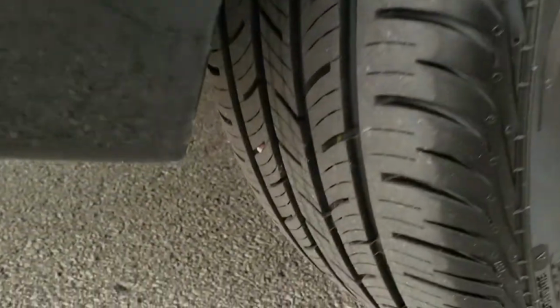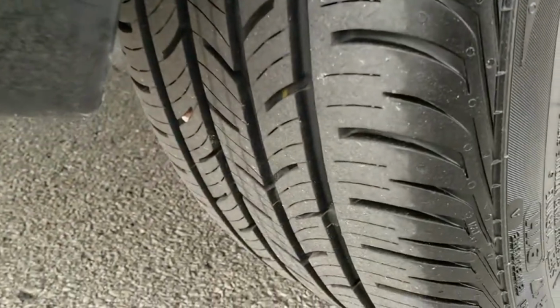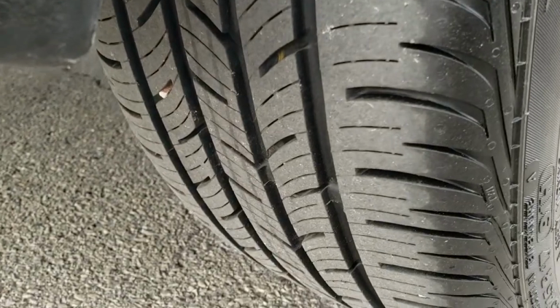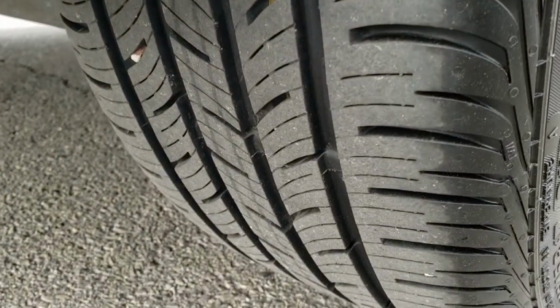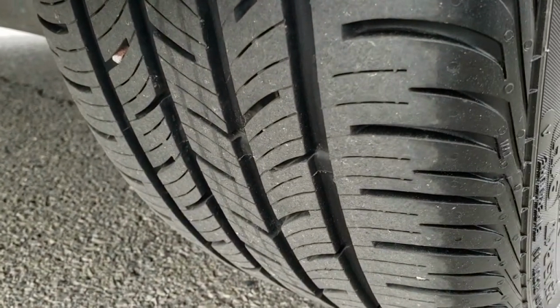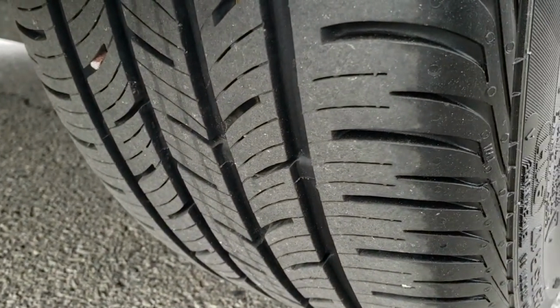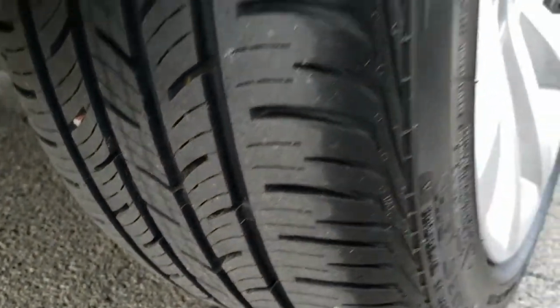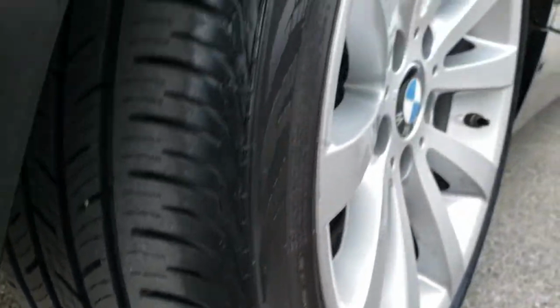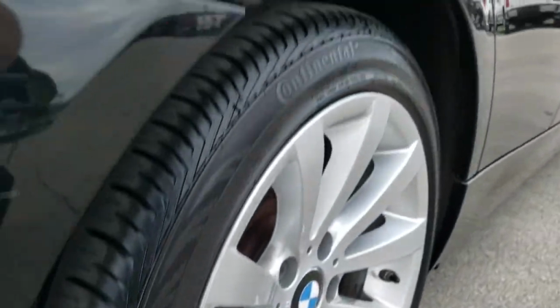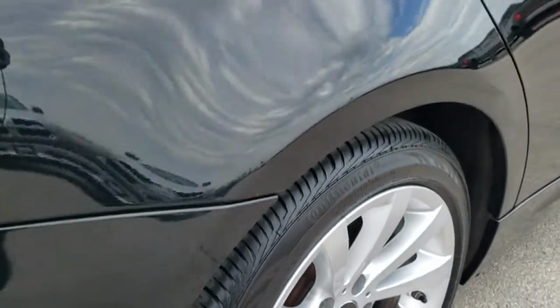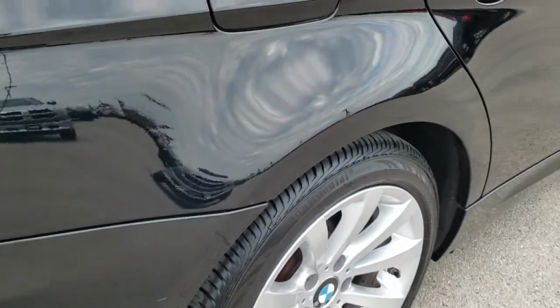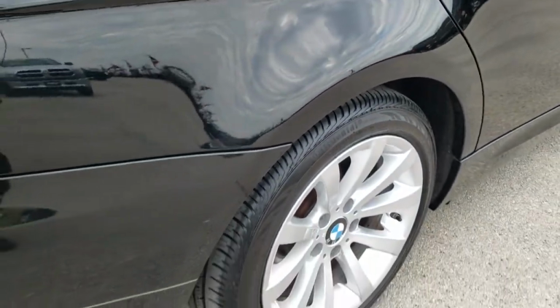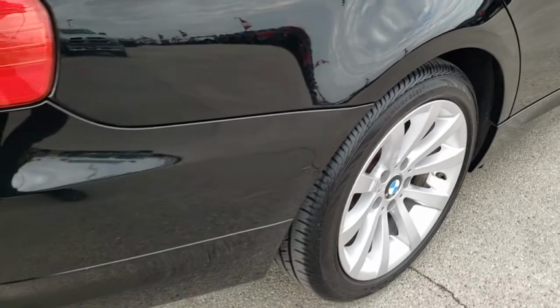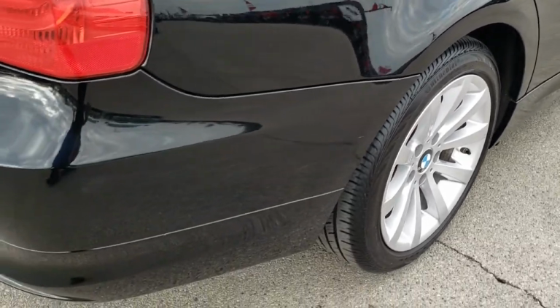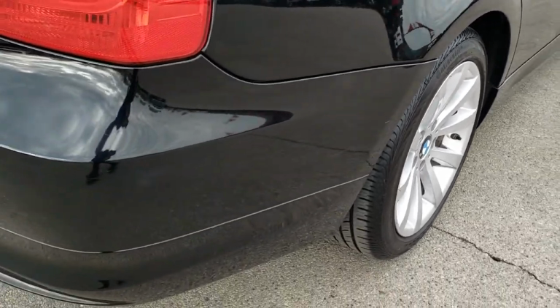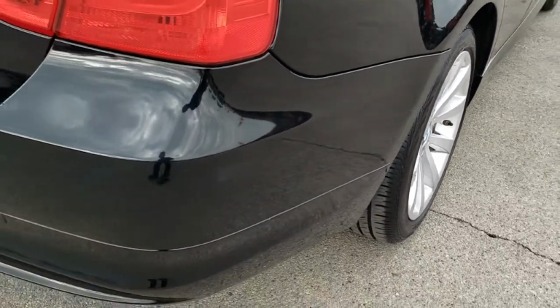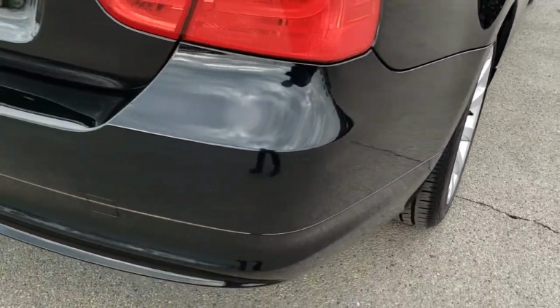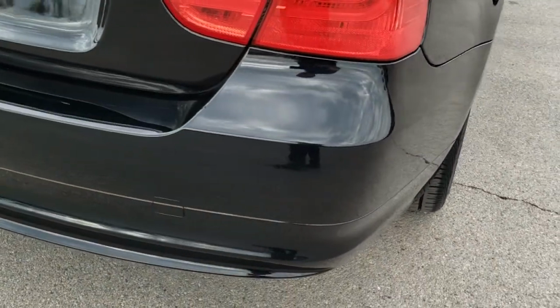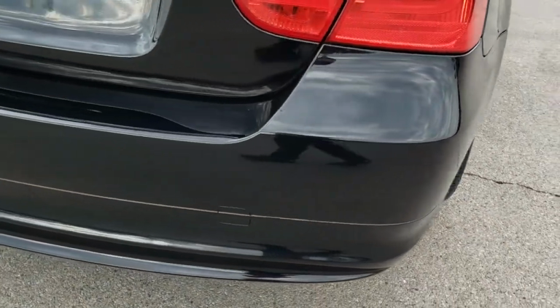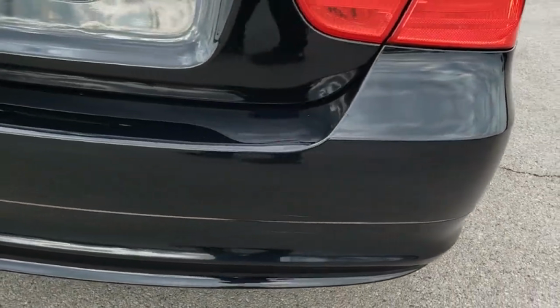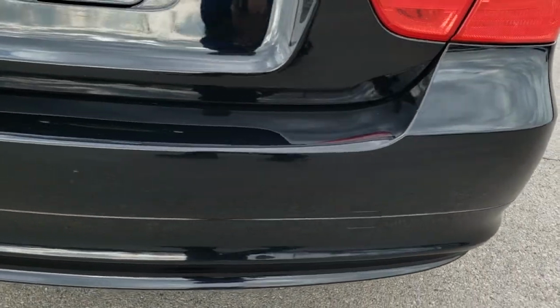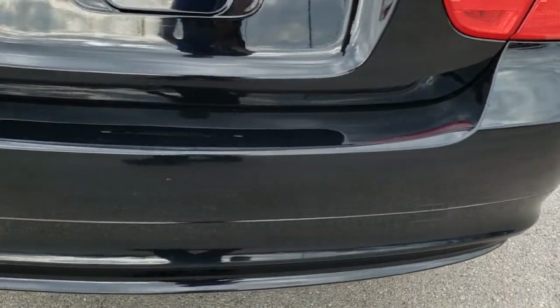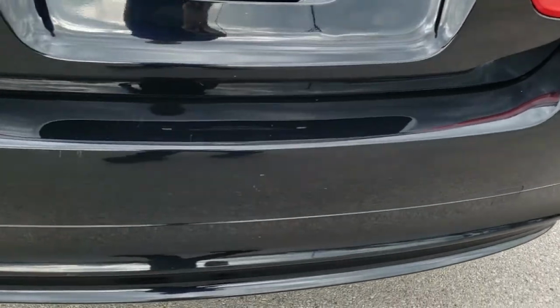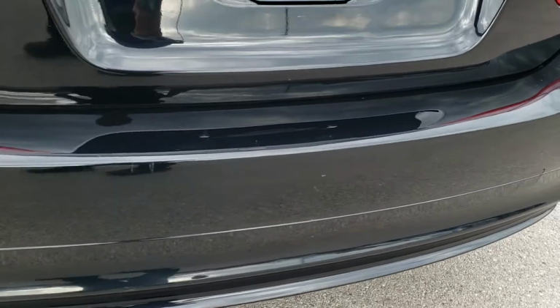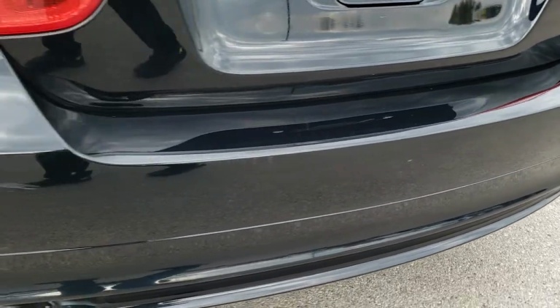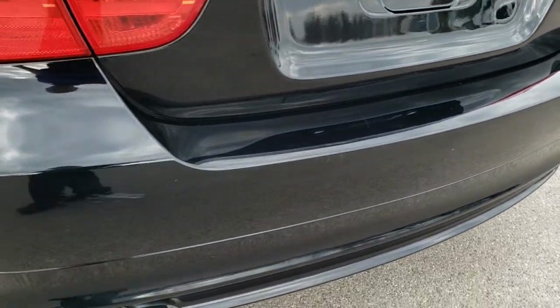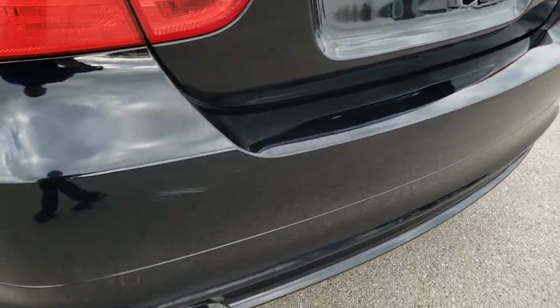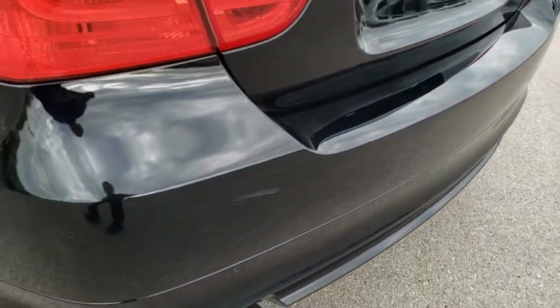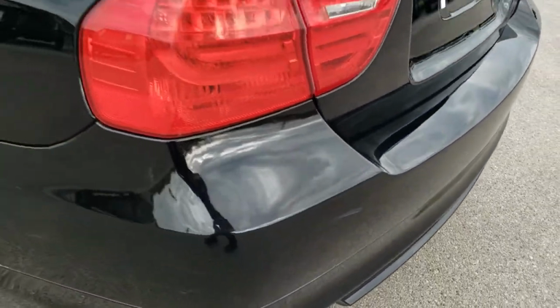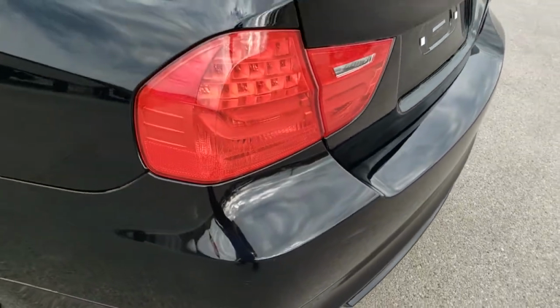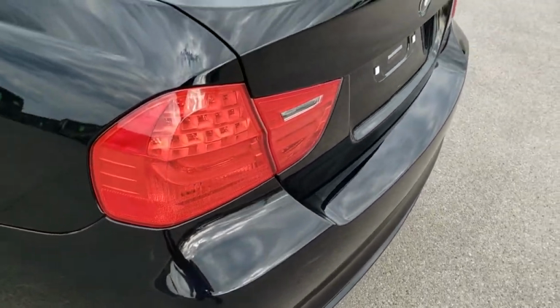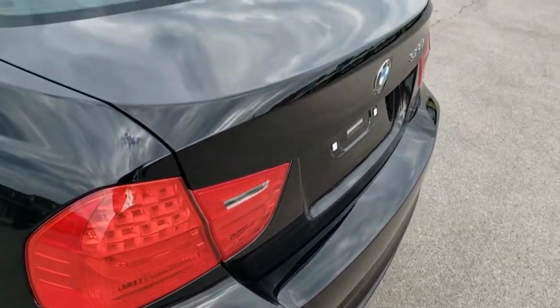The back tires — you can see just how much tread is left on those. A lot of tread on there. As we come around to the back of the car, the rear bumper has no major cracks or dents — a couple little scuffs and stuff but nothing major.